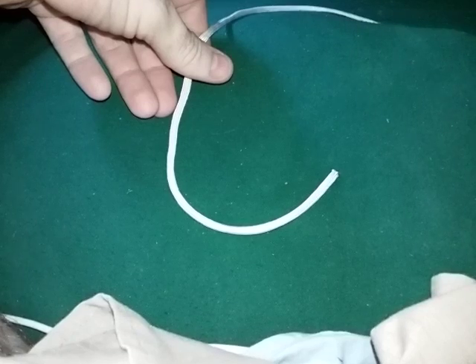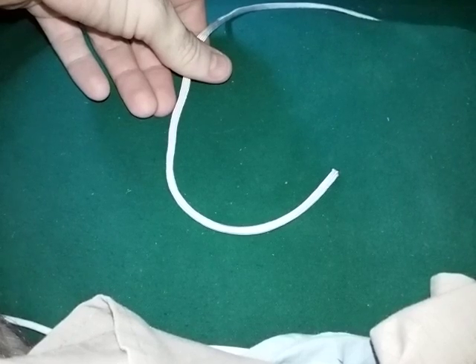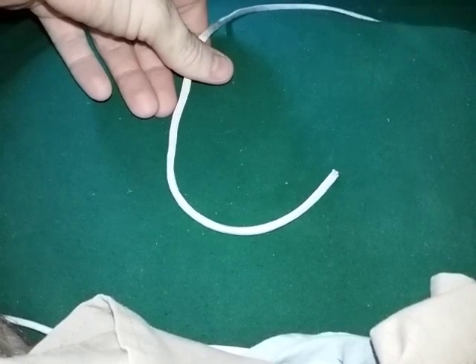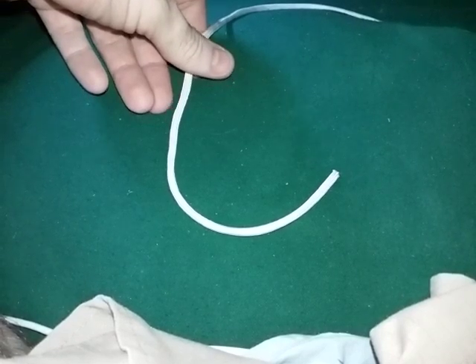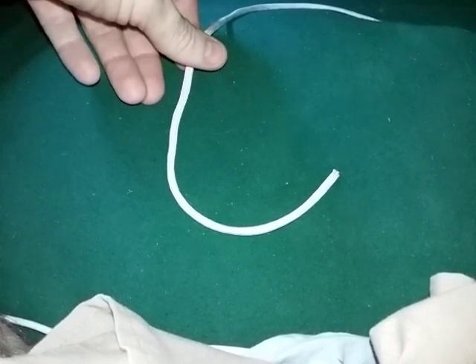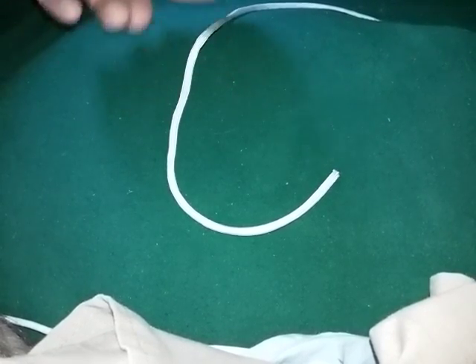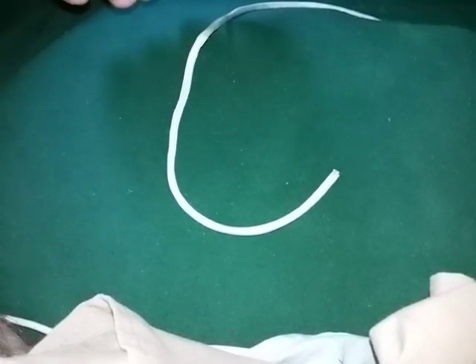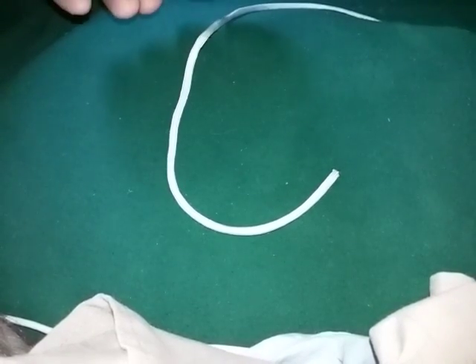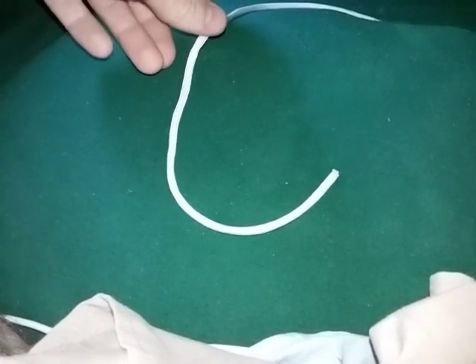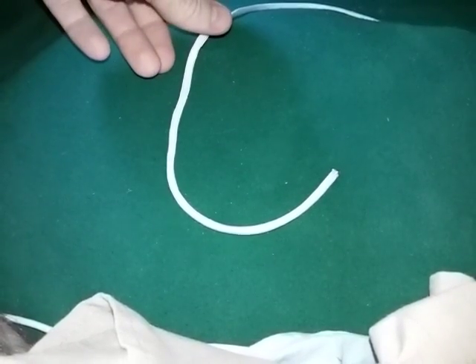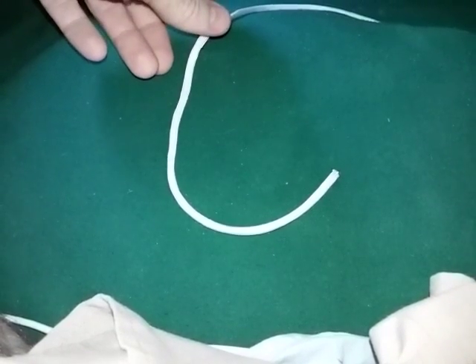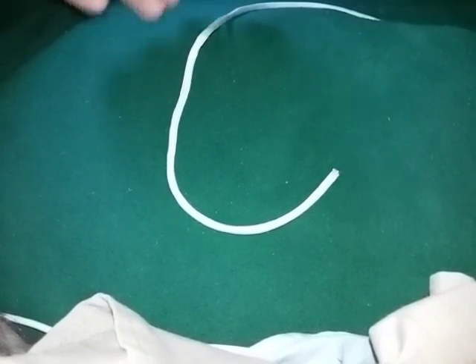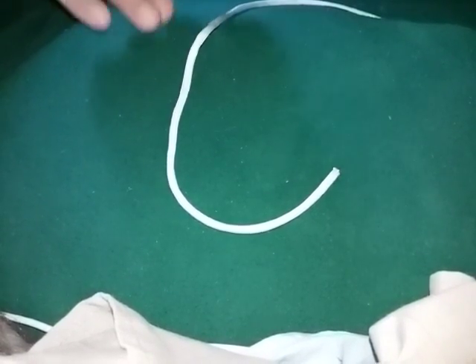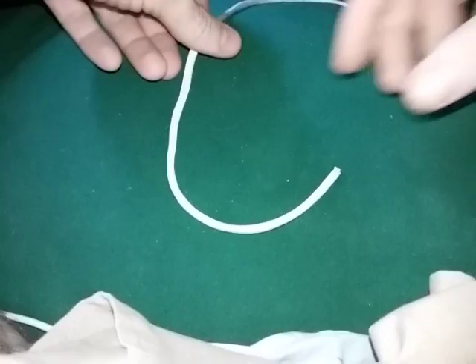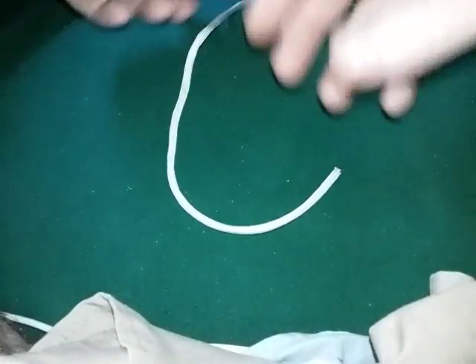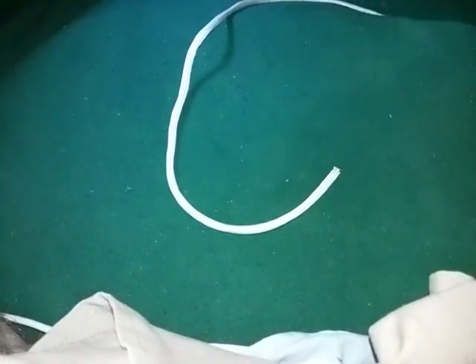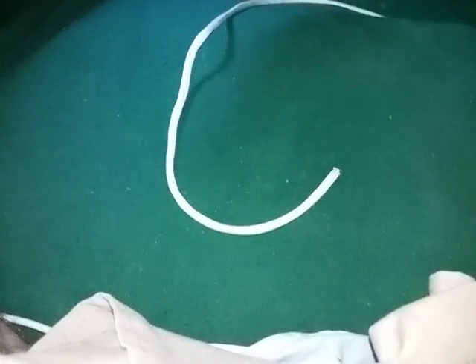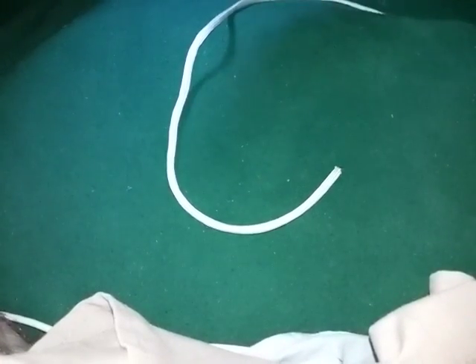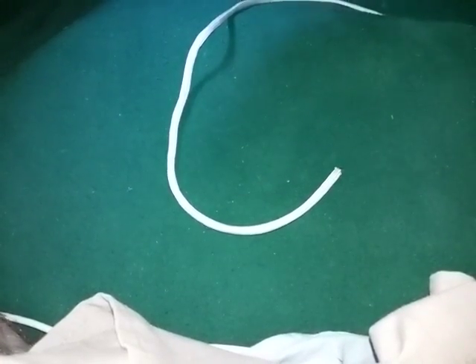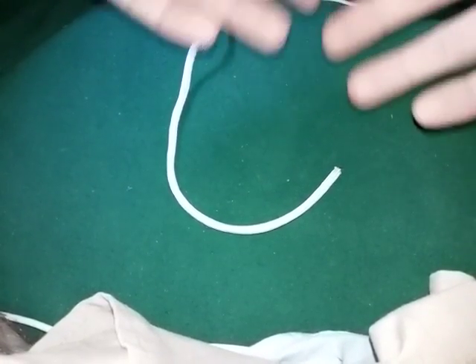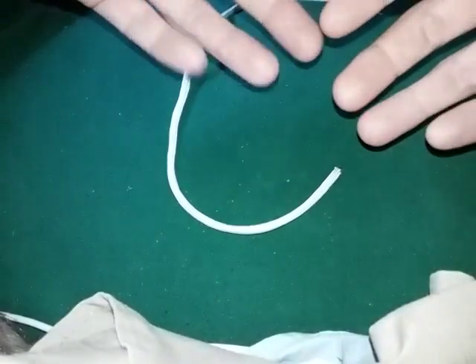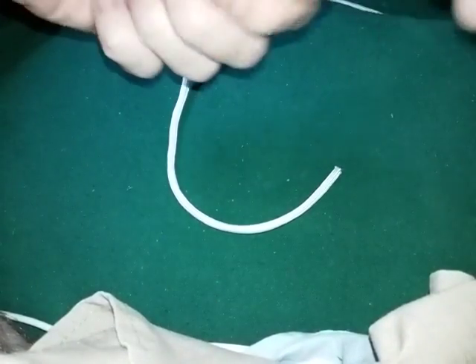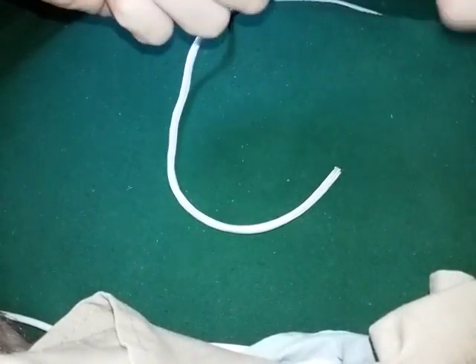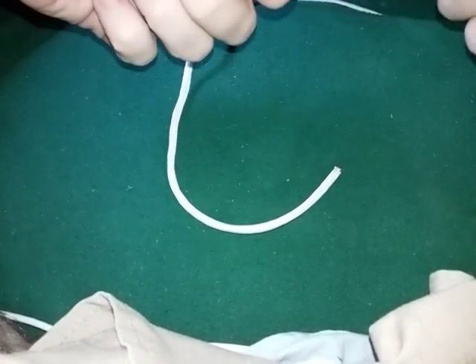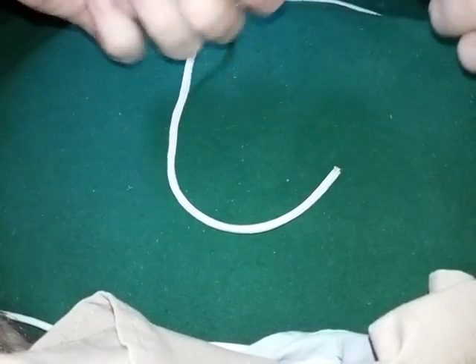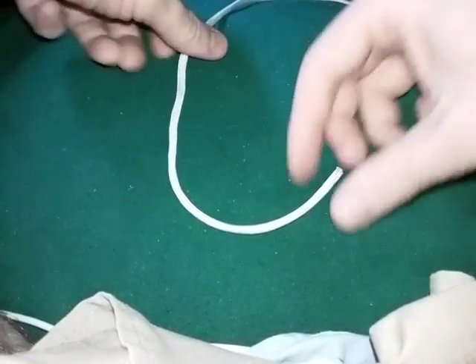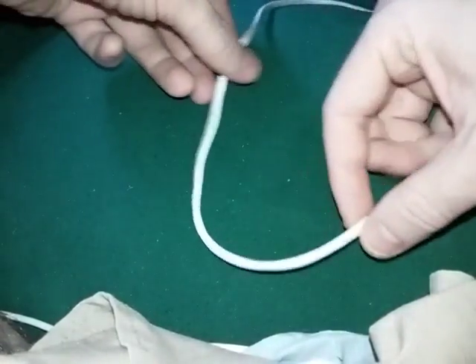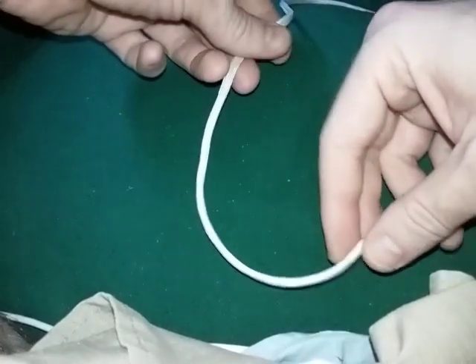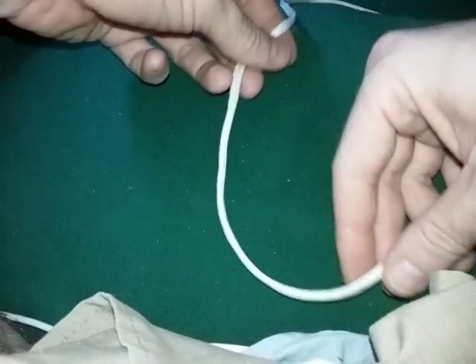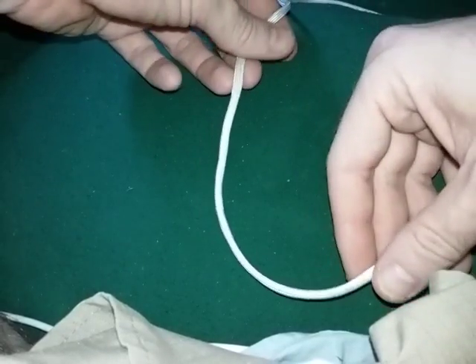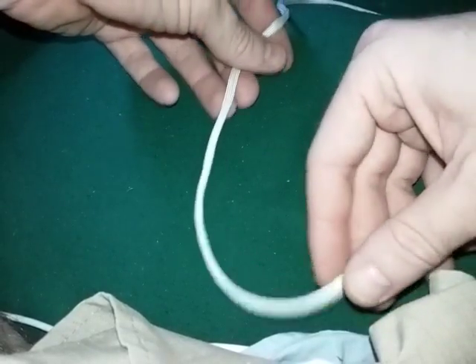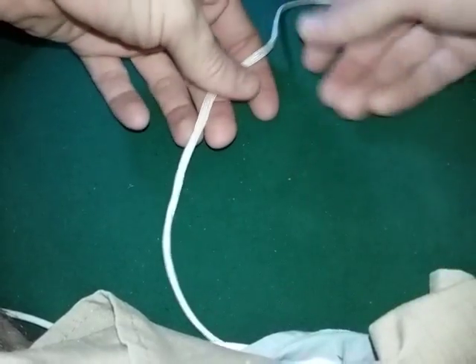Hey YouTube, I just want to show you the bowline knot. It's used a lot of times in various rescue applications because it's a non-slip knot. It doesn't want to move once you create it.